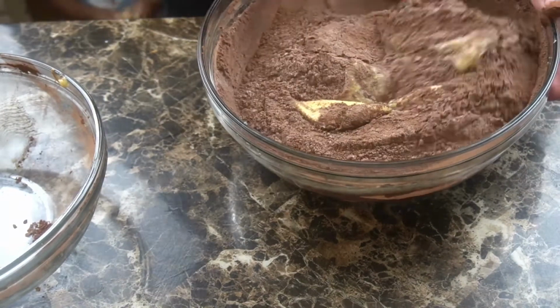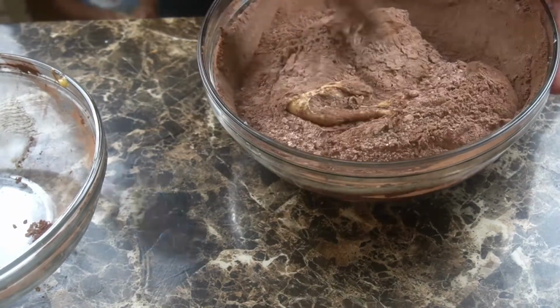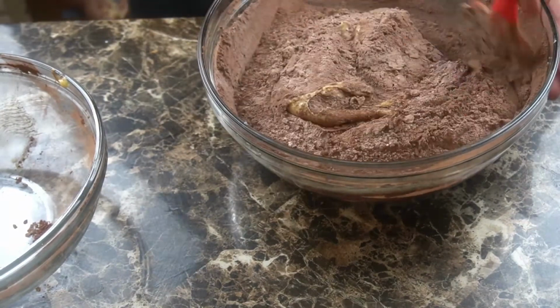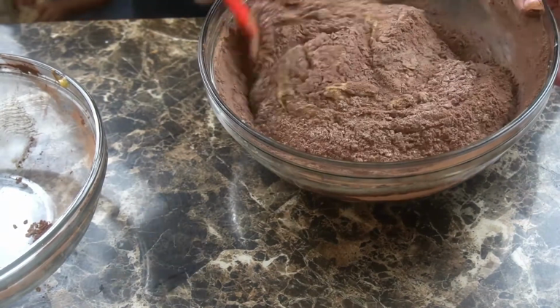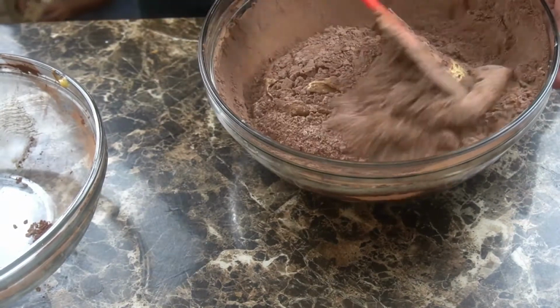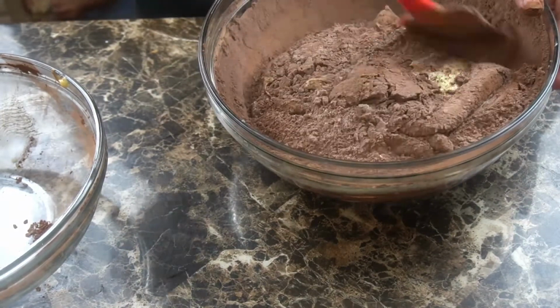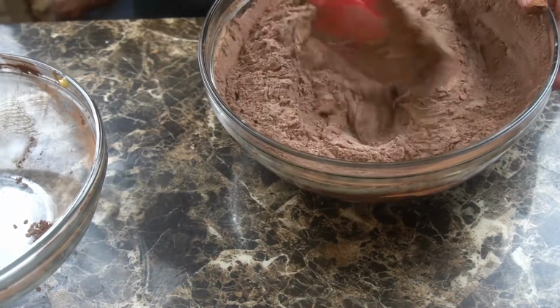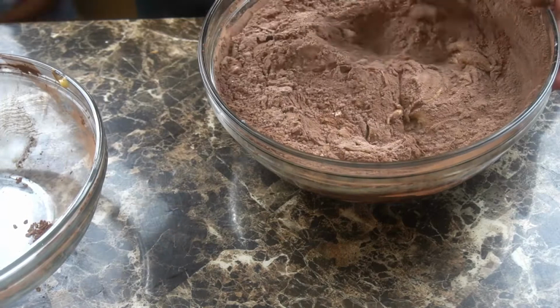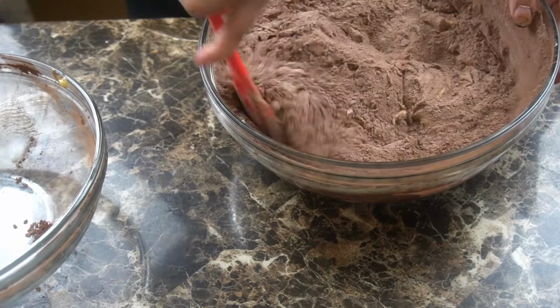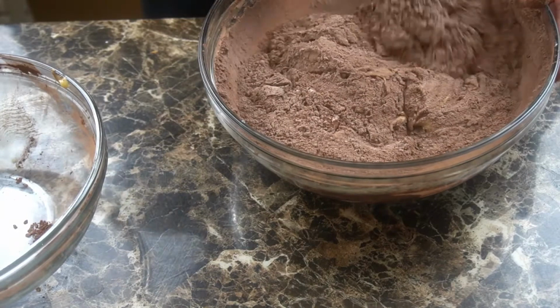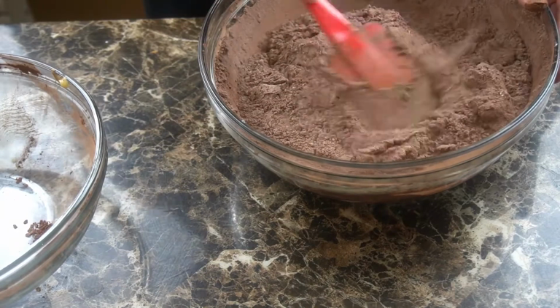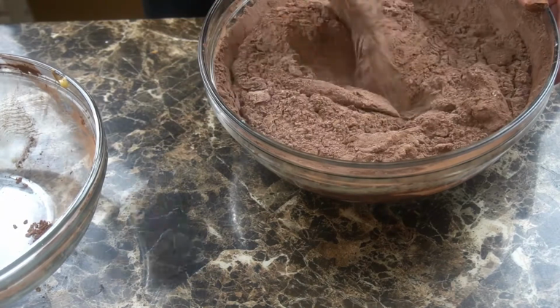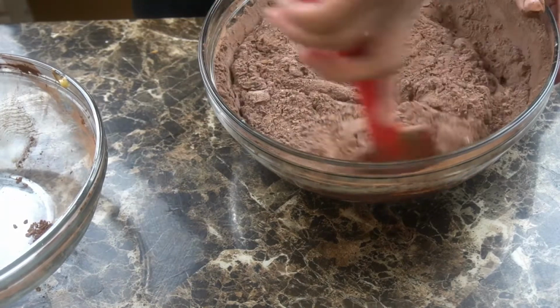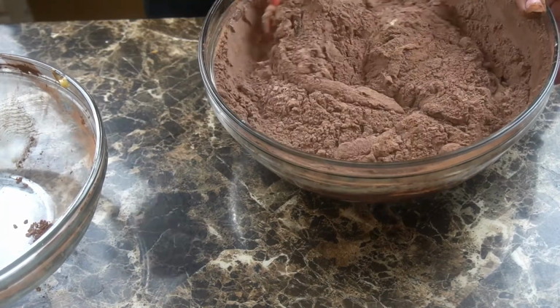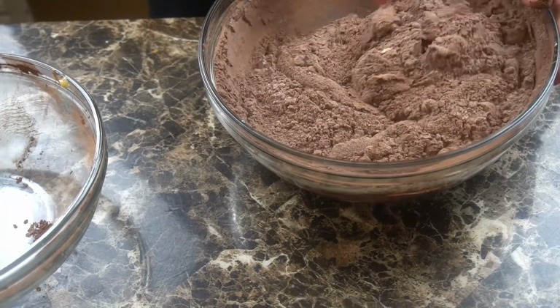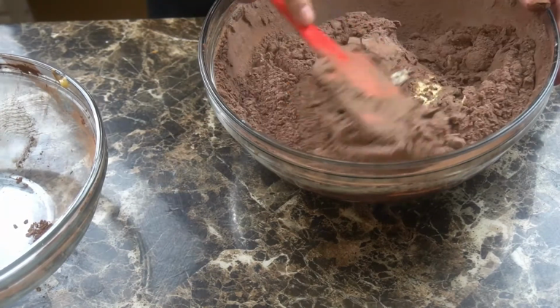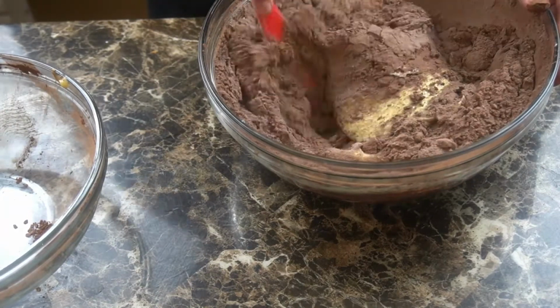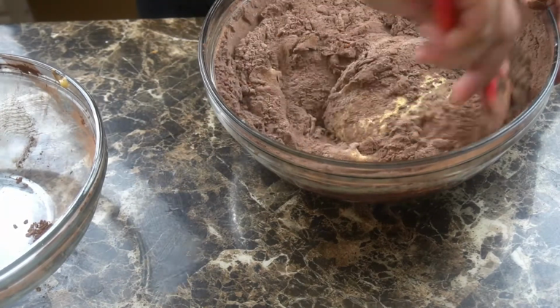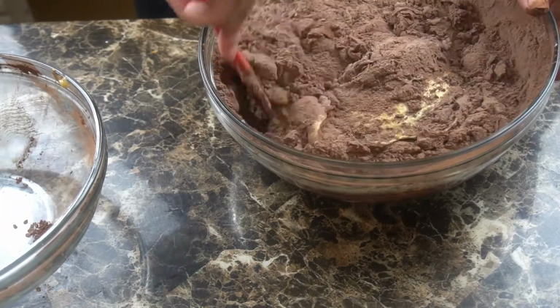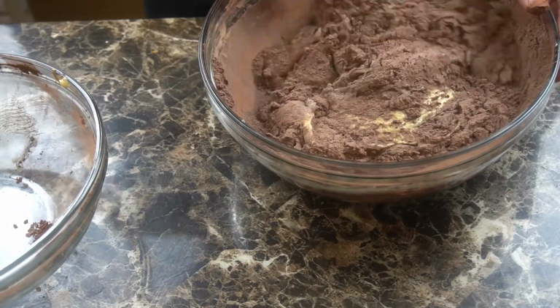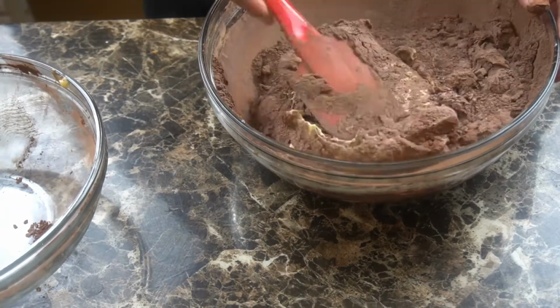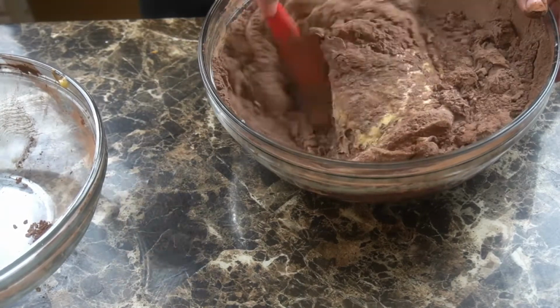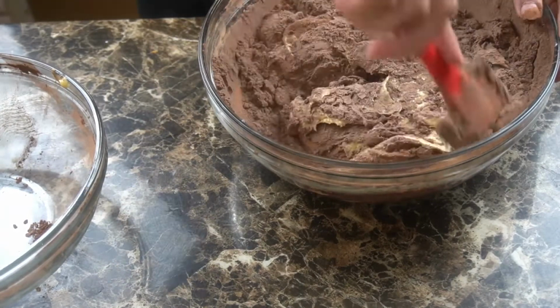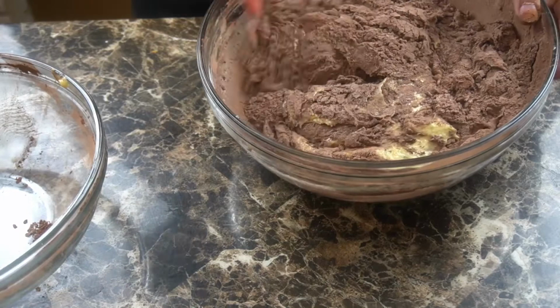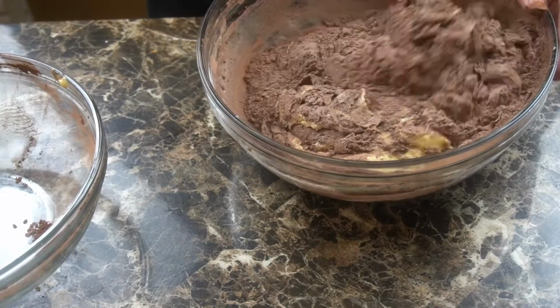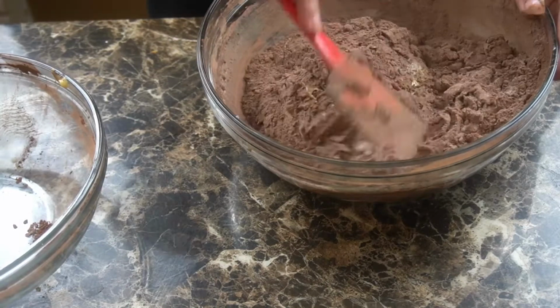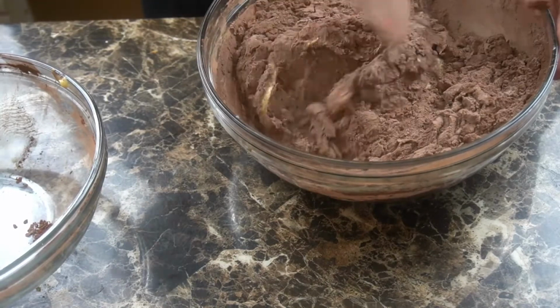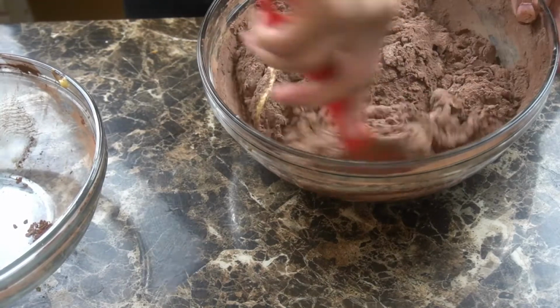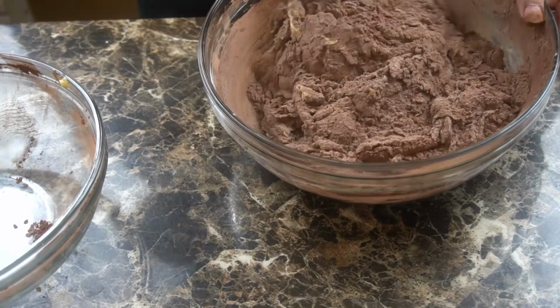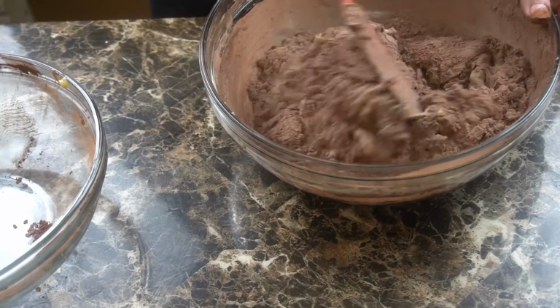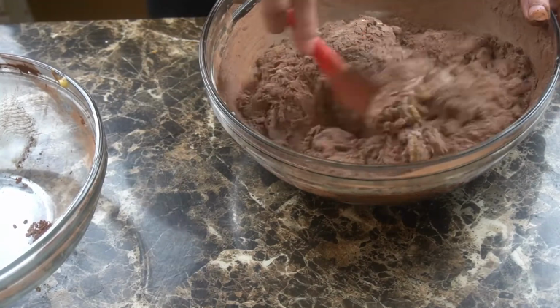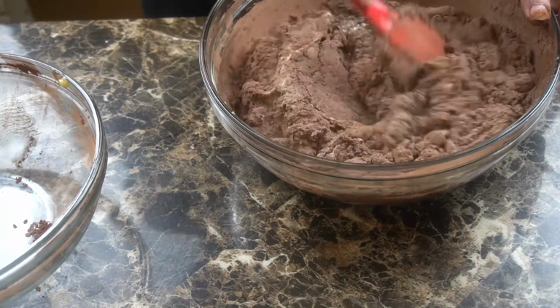And once that's combined, we're going to go ahead and add that into our butter mixture. I'm just going to fold that together because I don't want to stir it up too much — we don't want to overwork it.